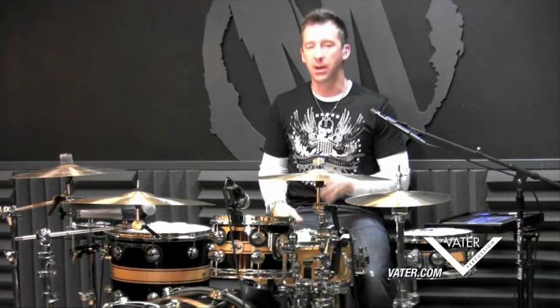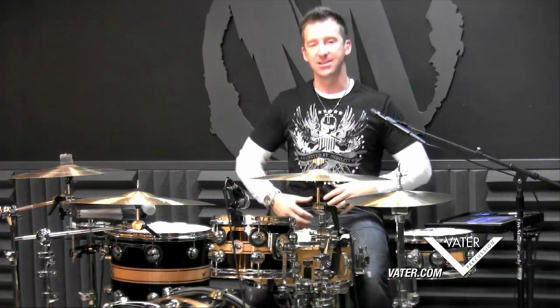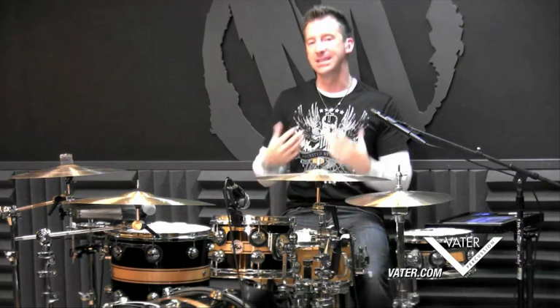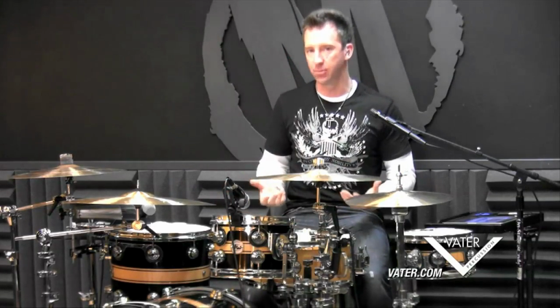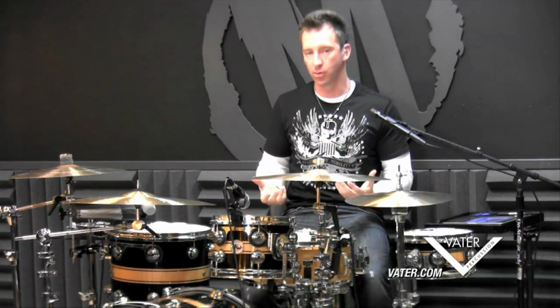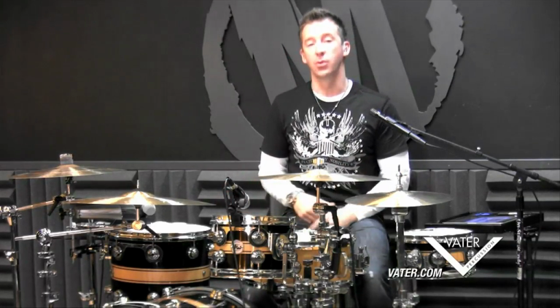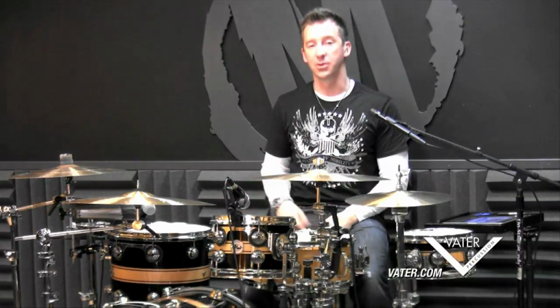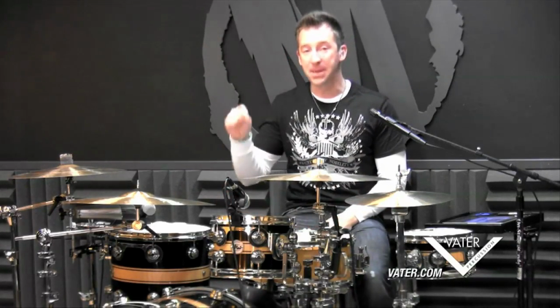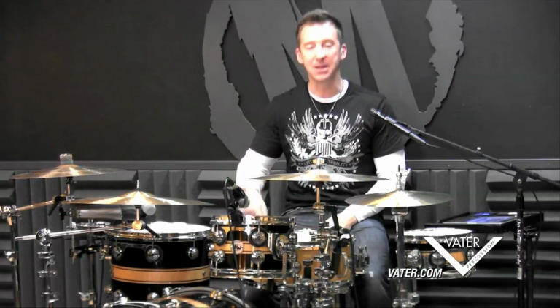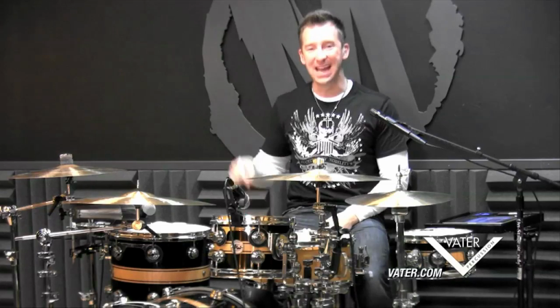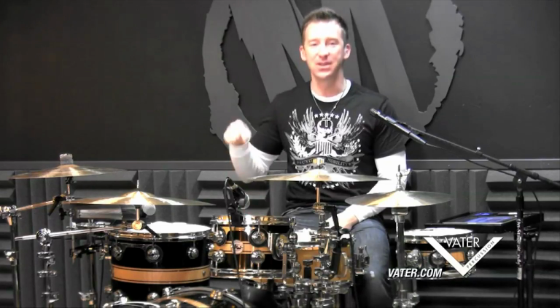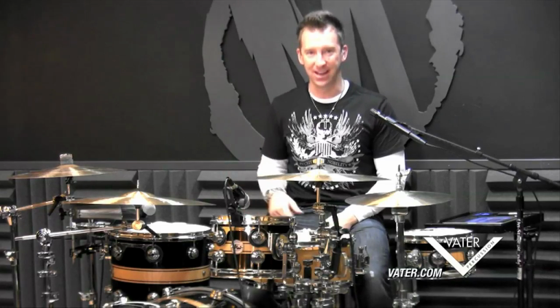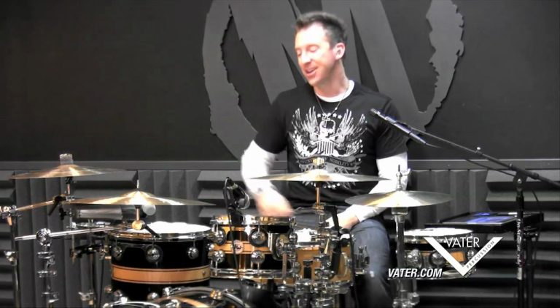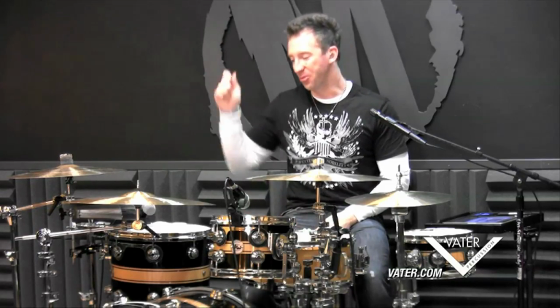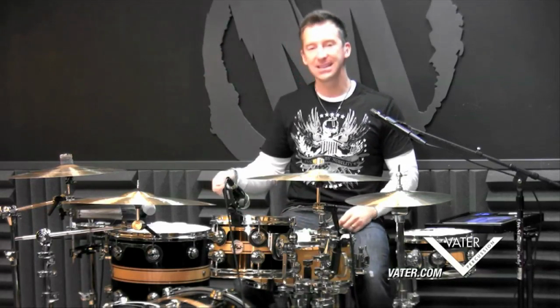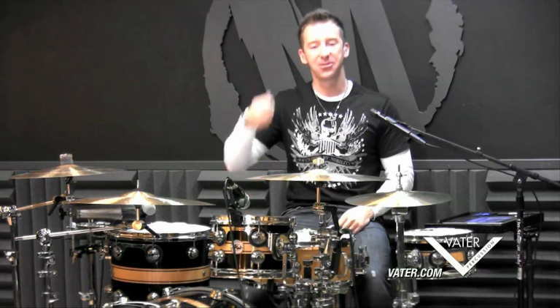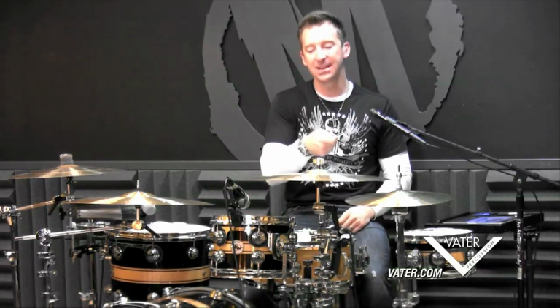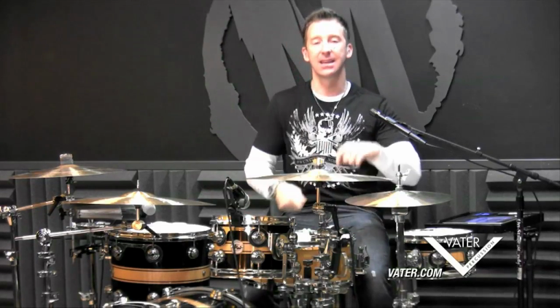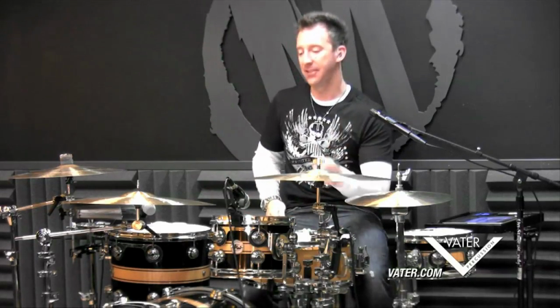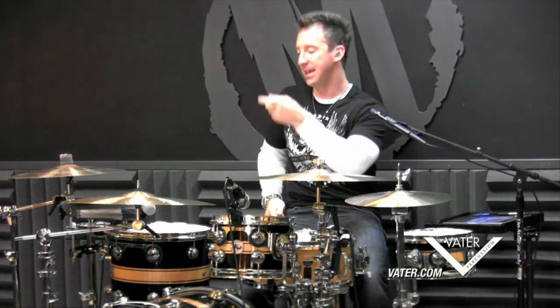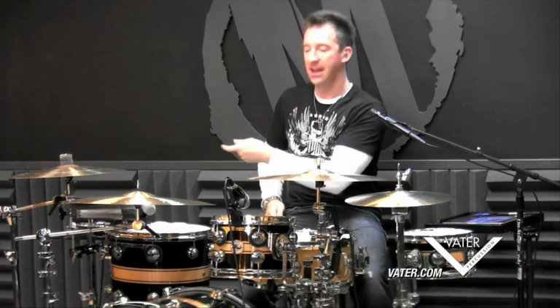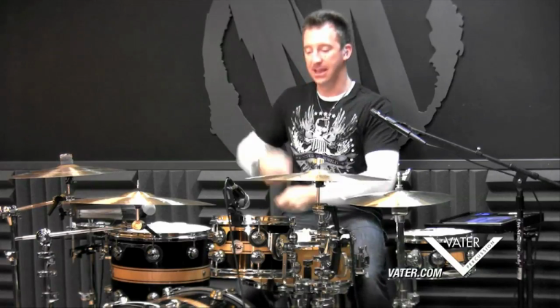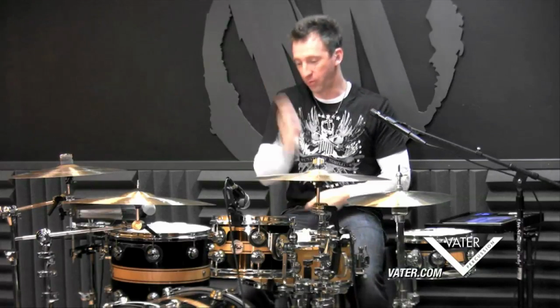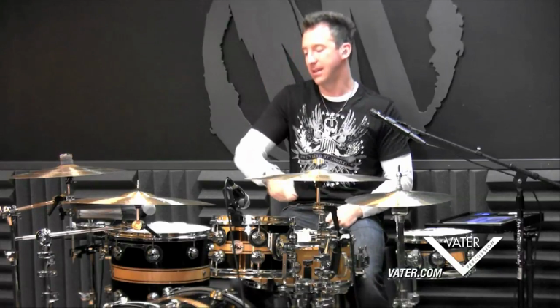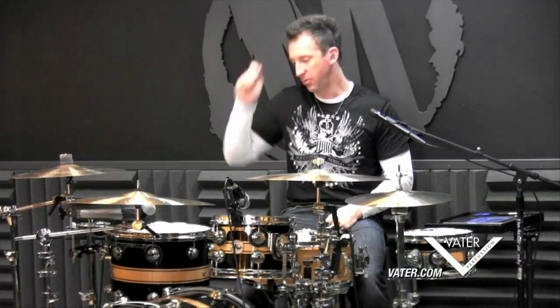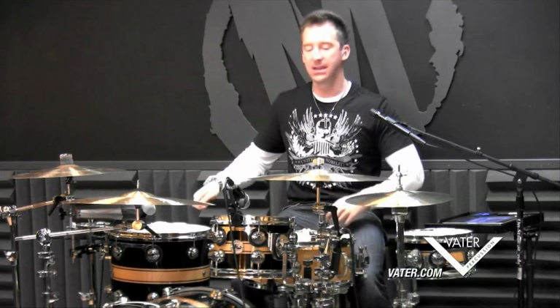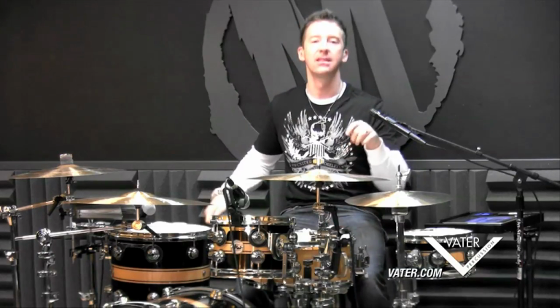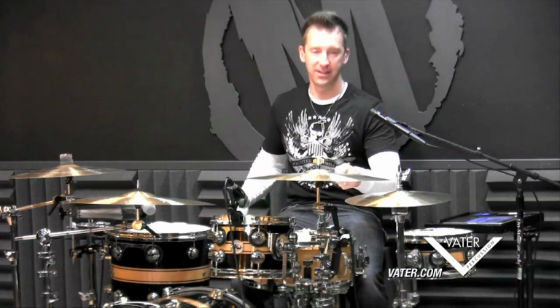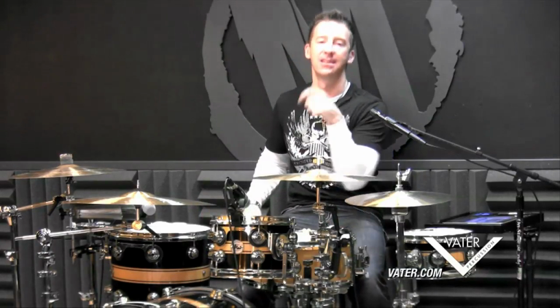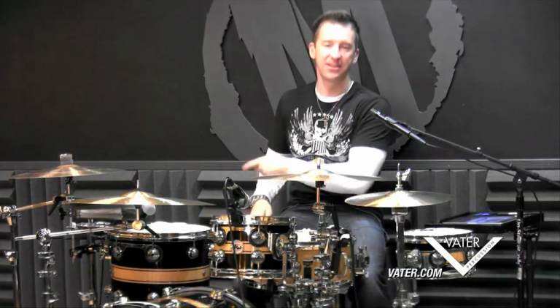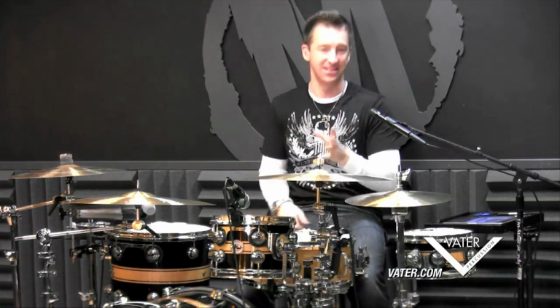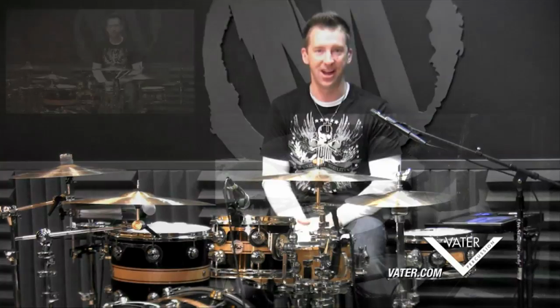I want to make this a 32nd-note based groove, so what we're going to do is put a bass drum in between every single hit: right, kick, right, kick, left, kick, left, kick, right, kick, right, kick, left, kick, left, kick. Let's give it a shot.